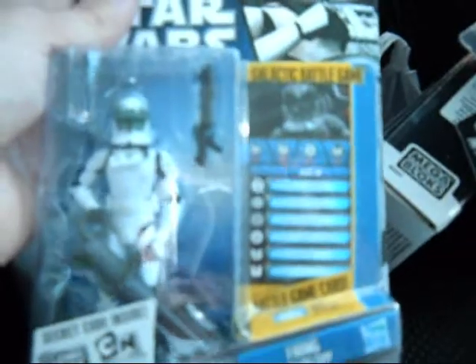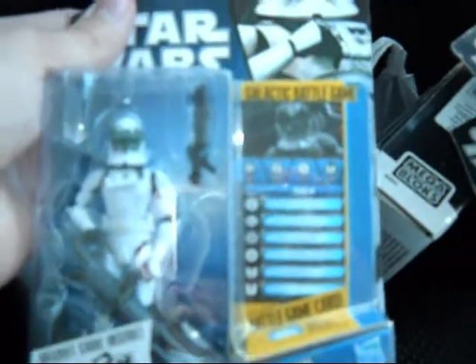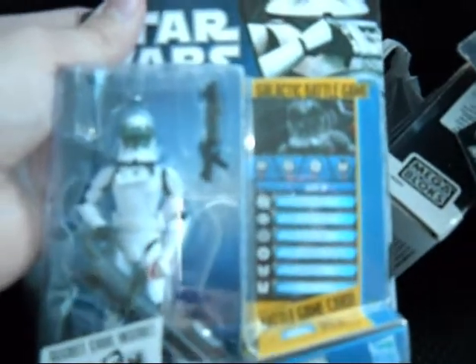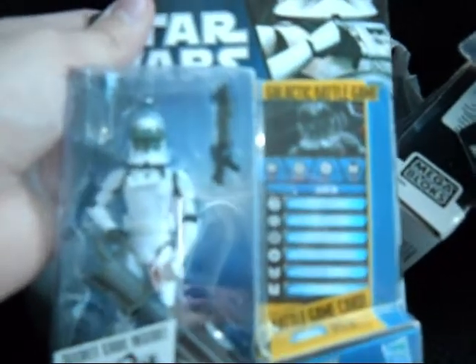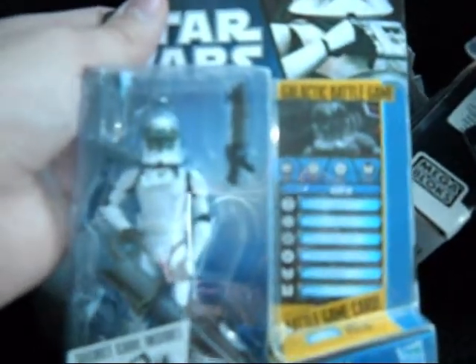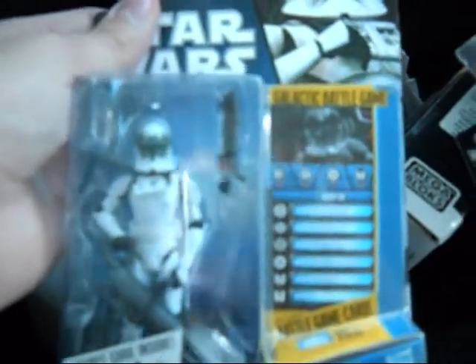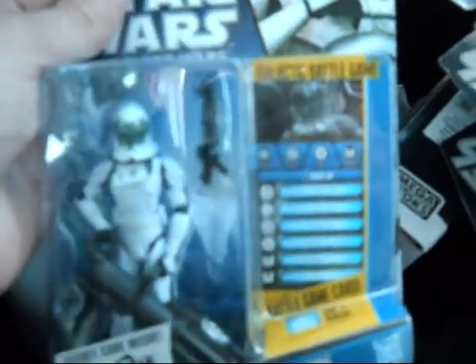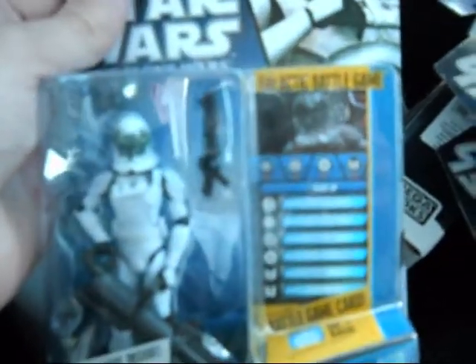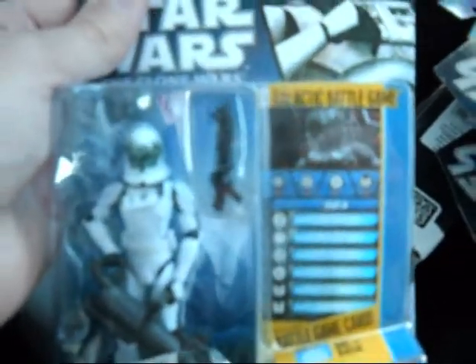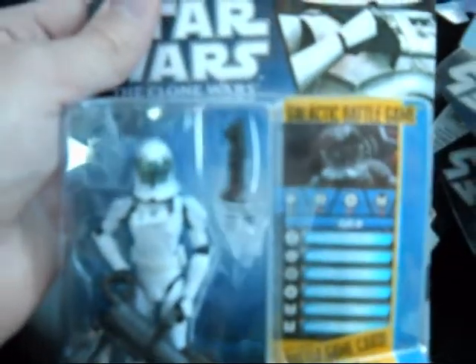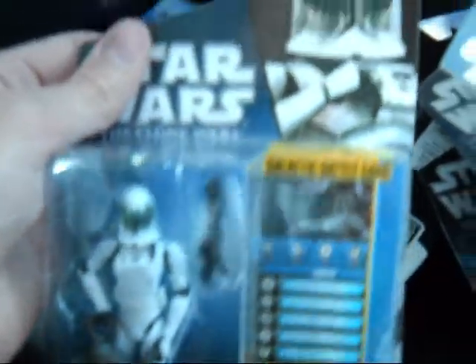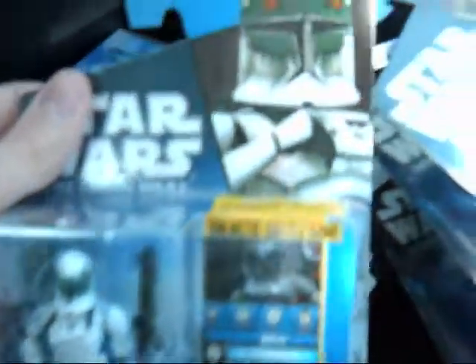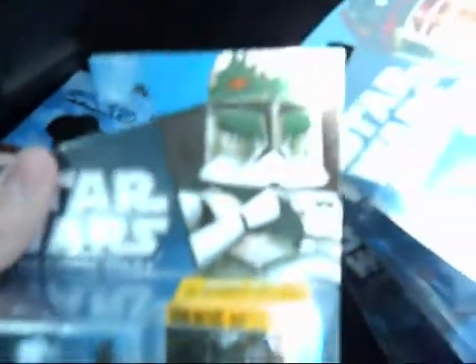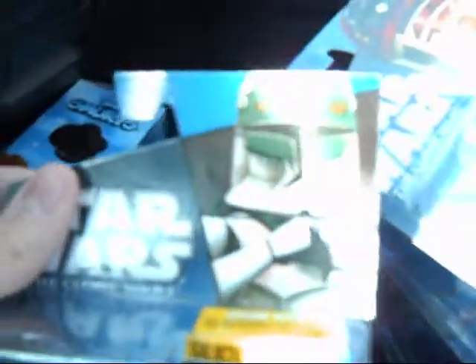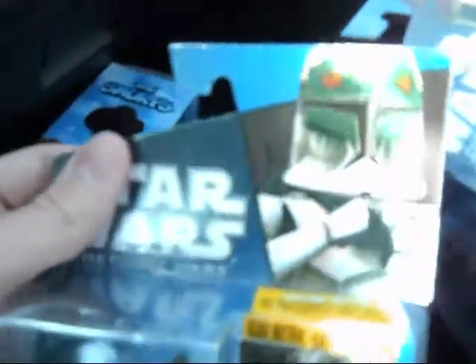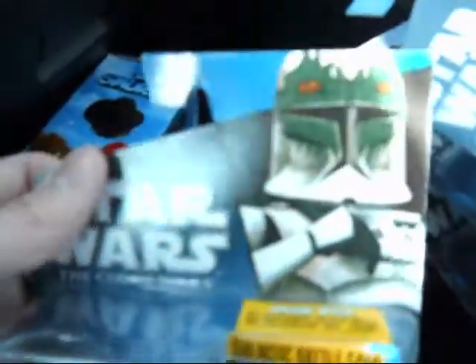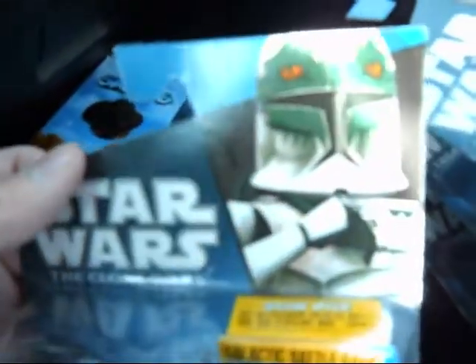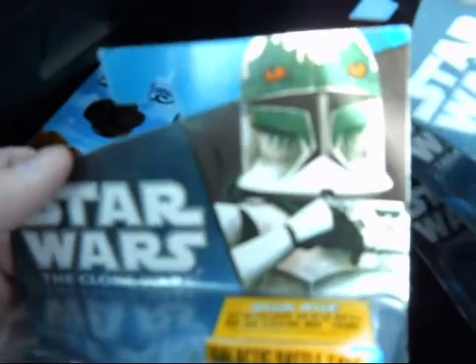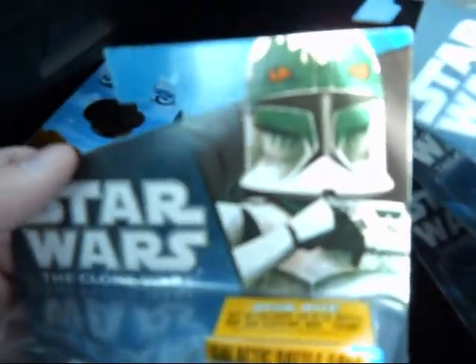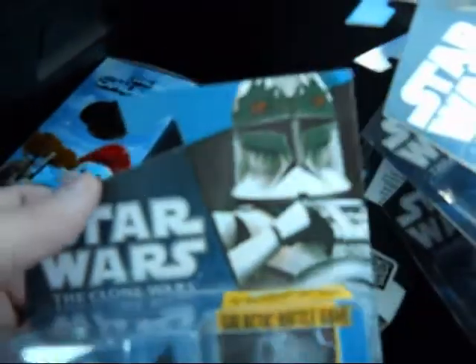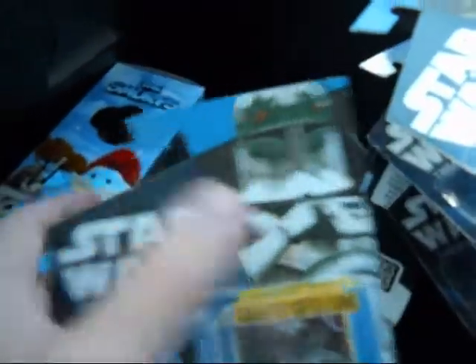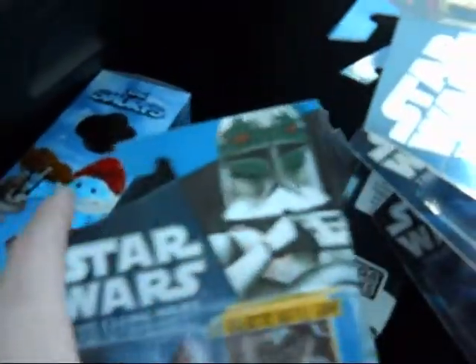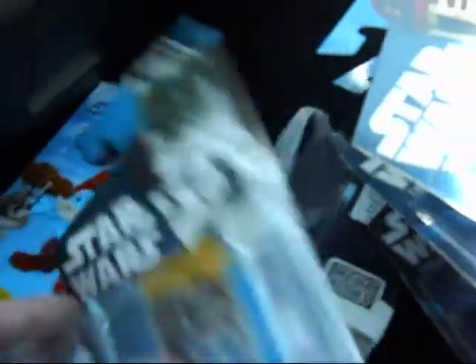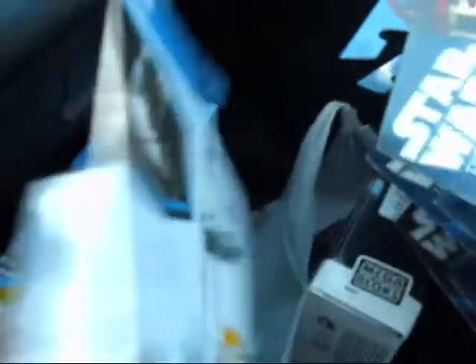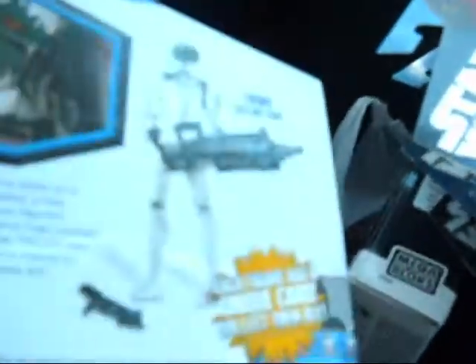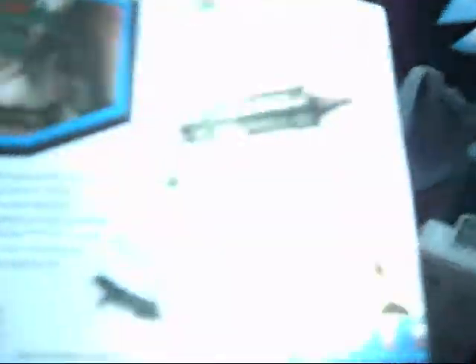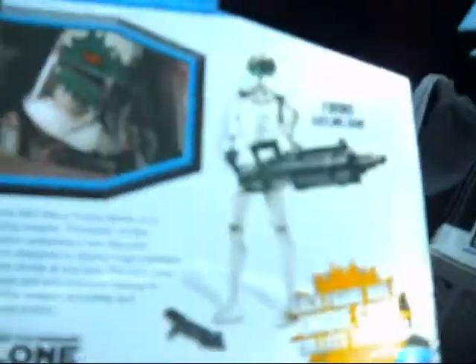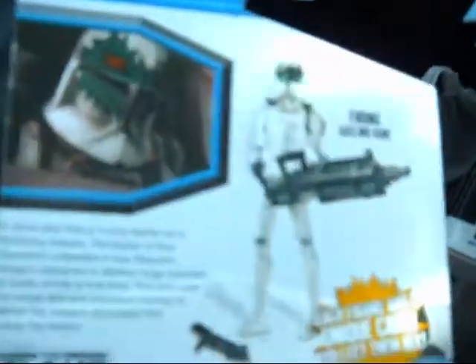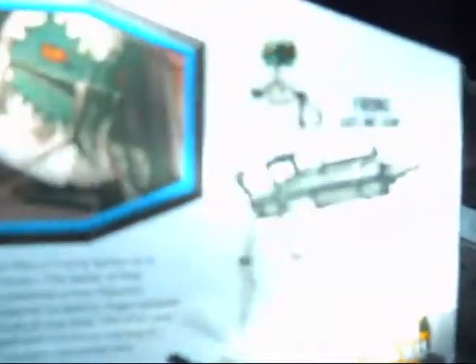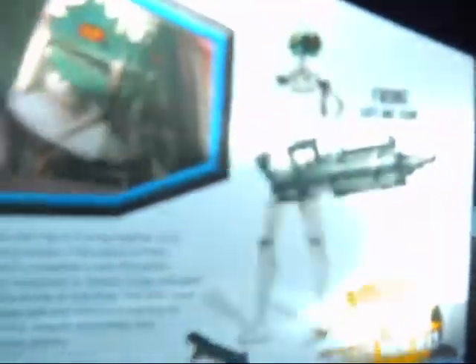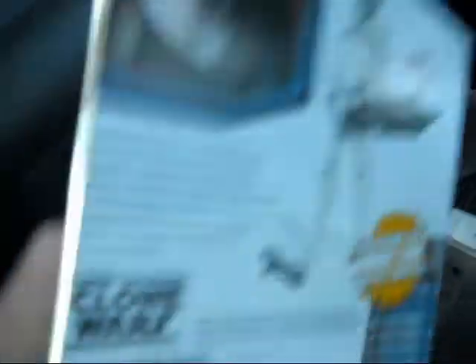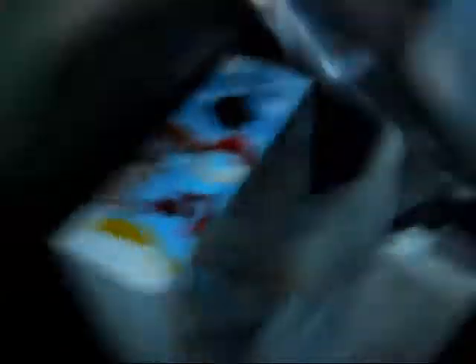And then the last one is Clone Pilot Goji, which is a pretty cool one. It kind of reminds me of Matchstick's helmet but it is different, and that is definitely a cool figure.